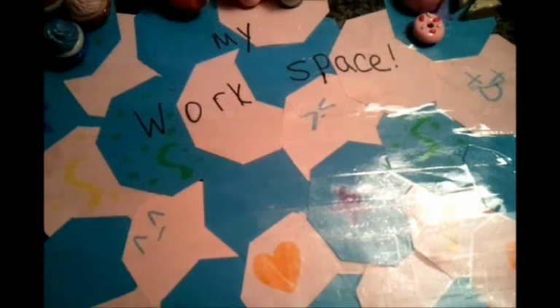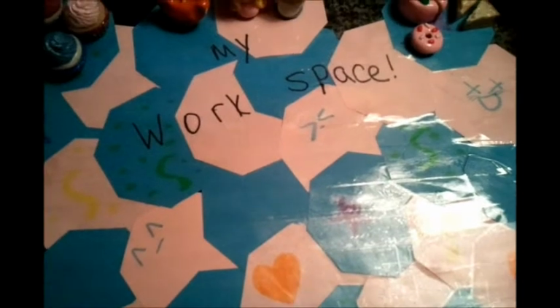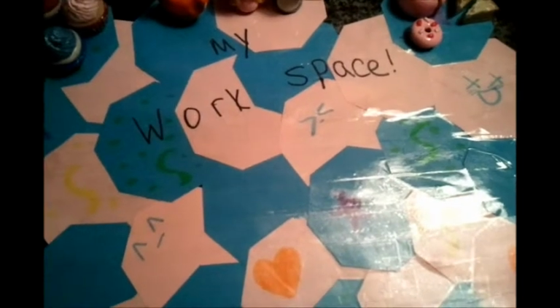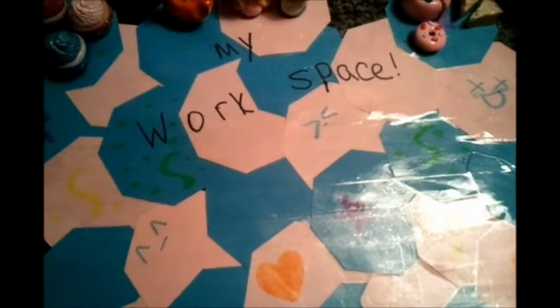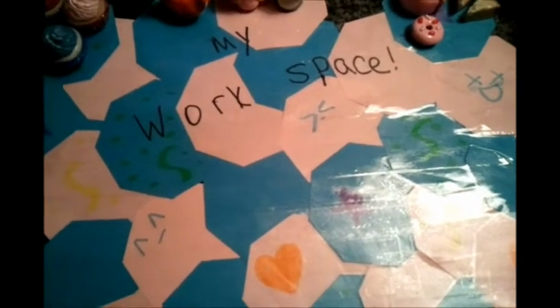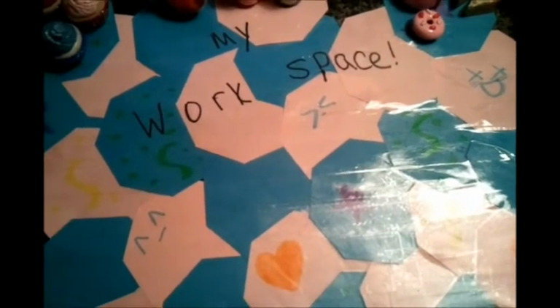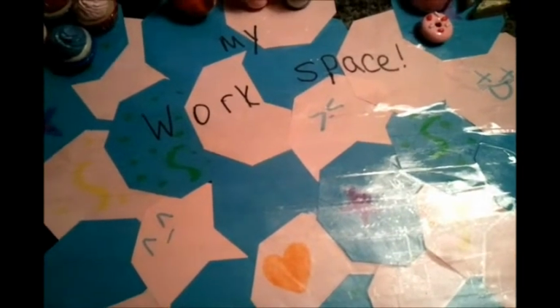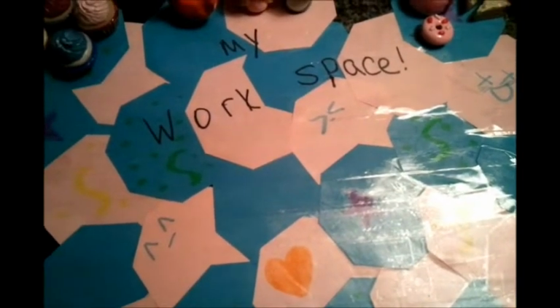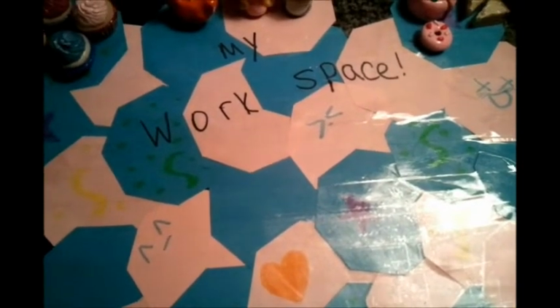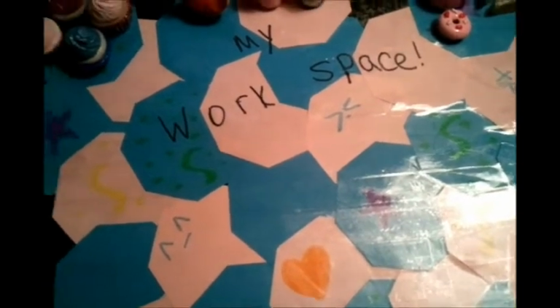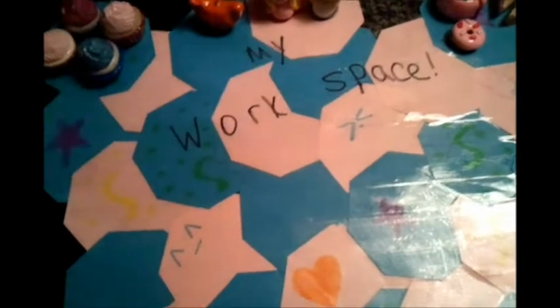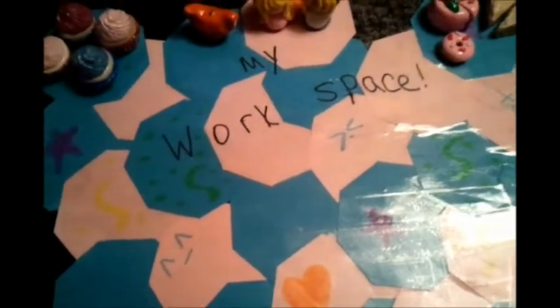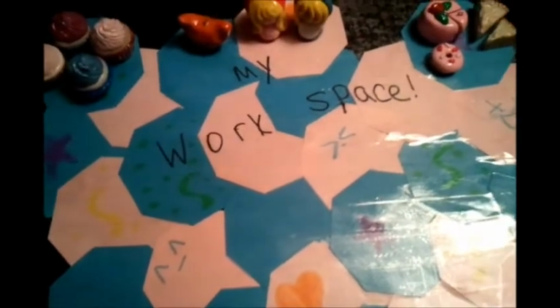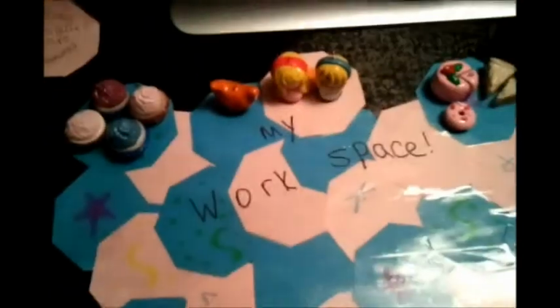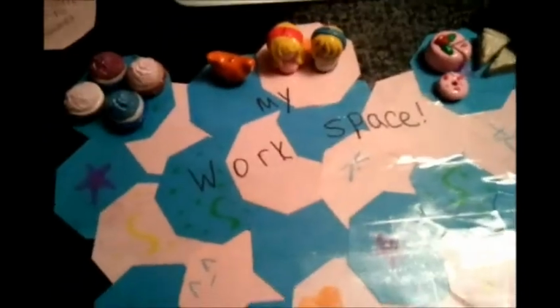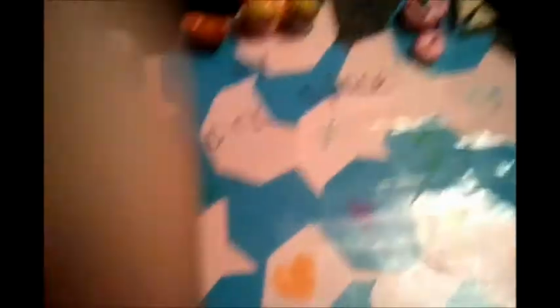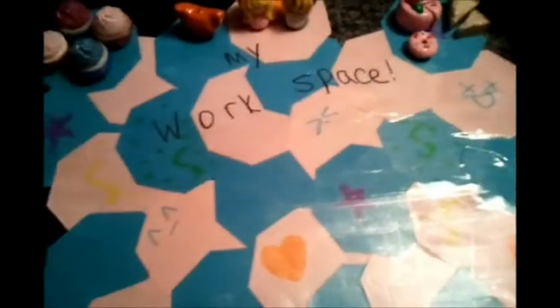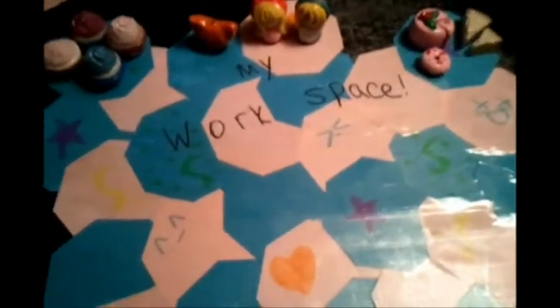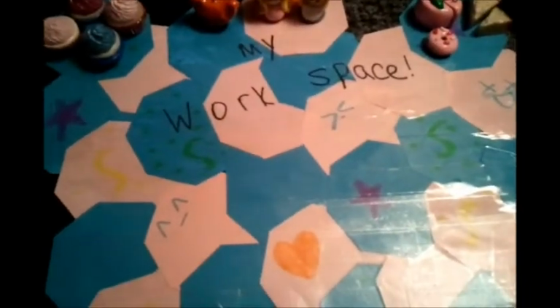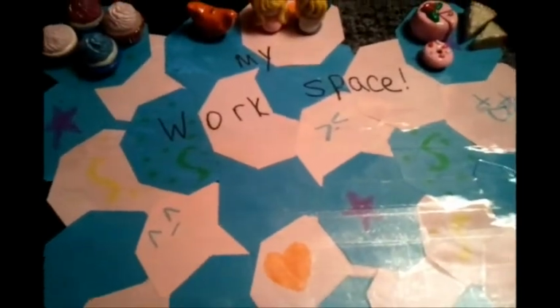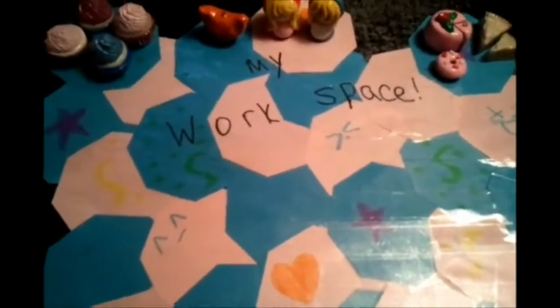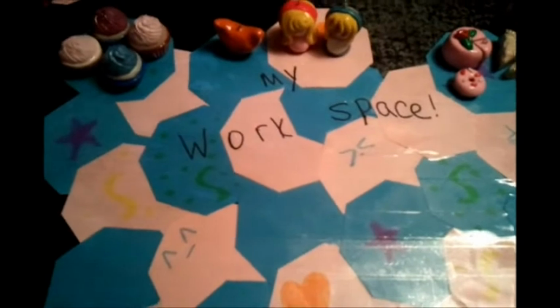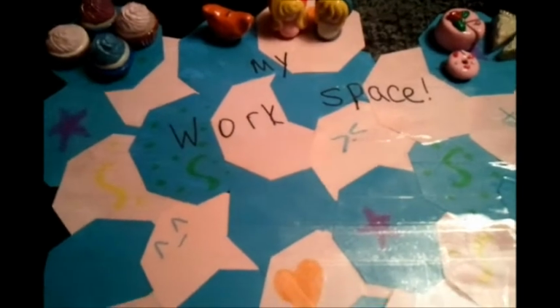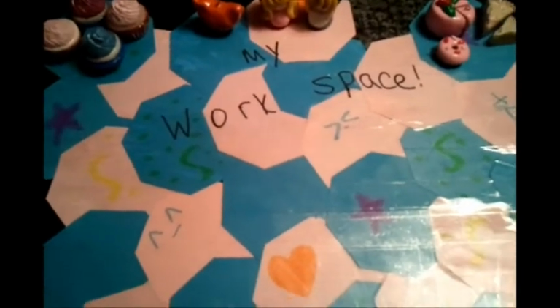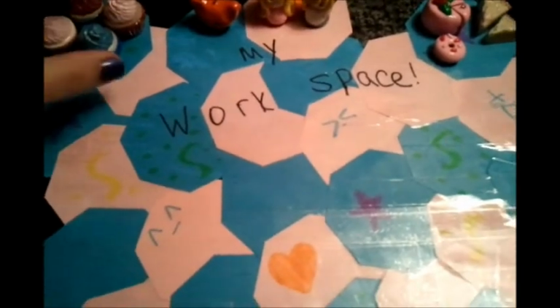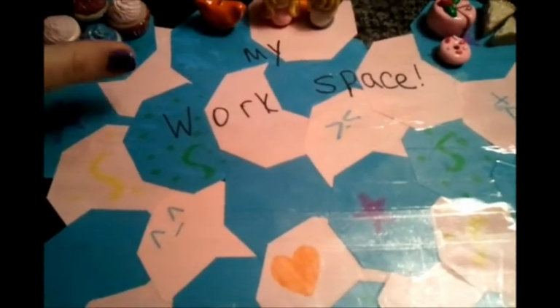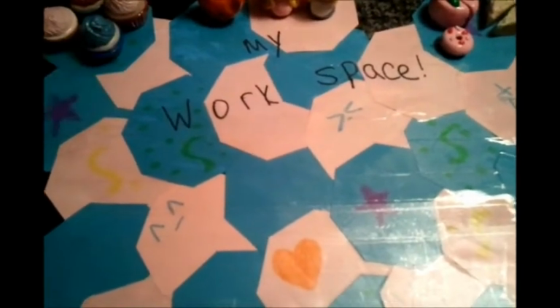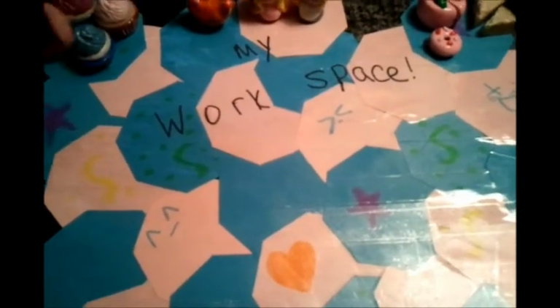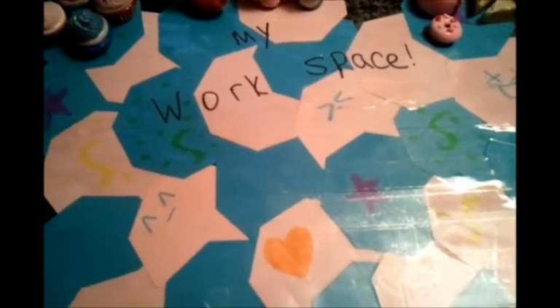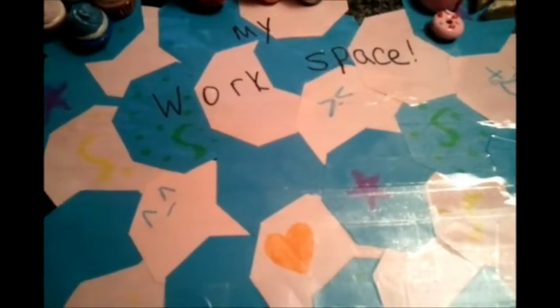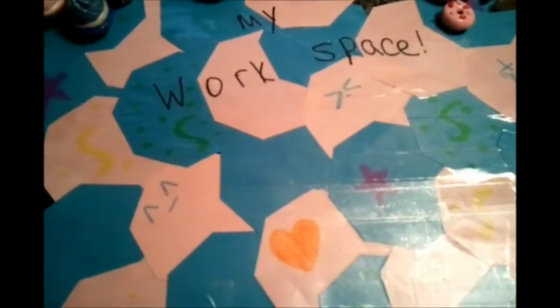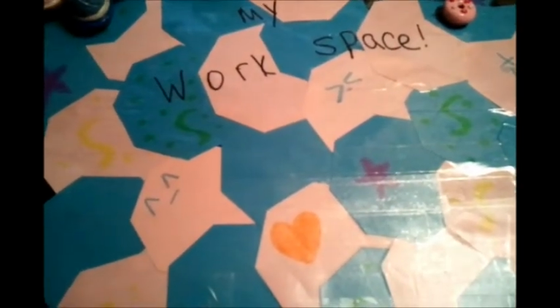Hi everyone! I just wanted to make a video to show you guys what charms I have made so far, because I know I've had some people ask me, so I'm going to go through them and show you what I have.